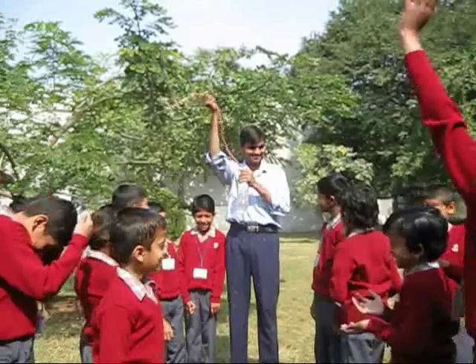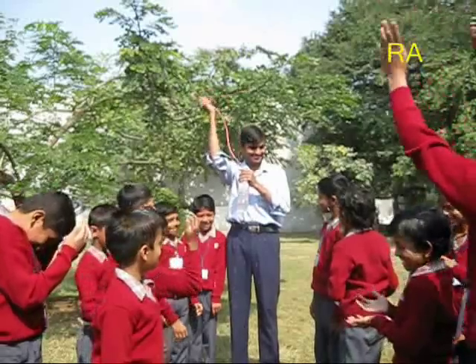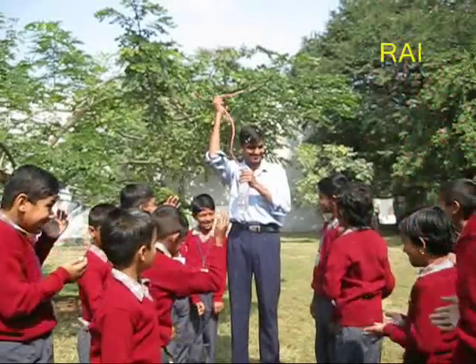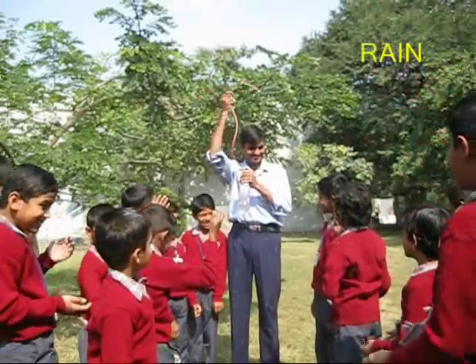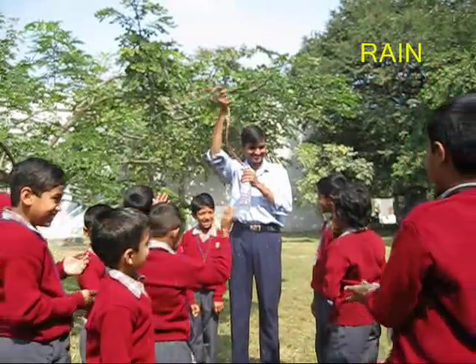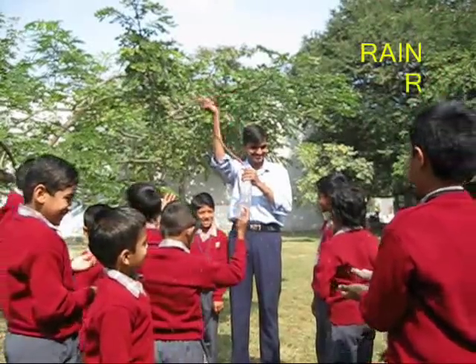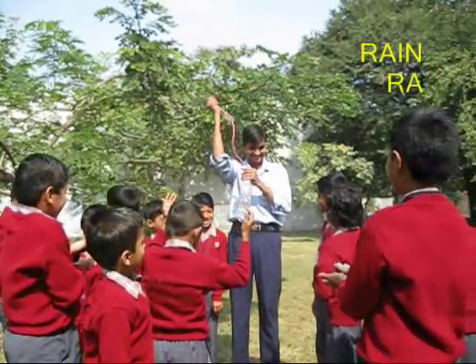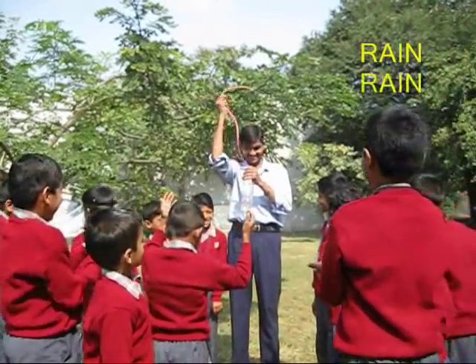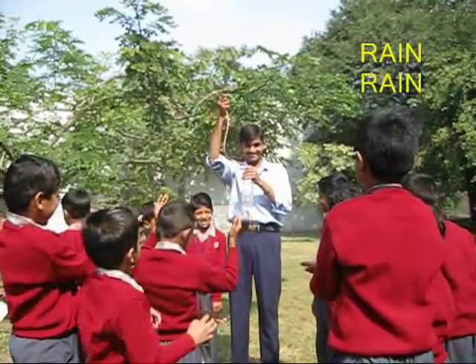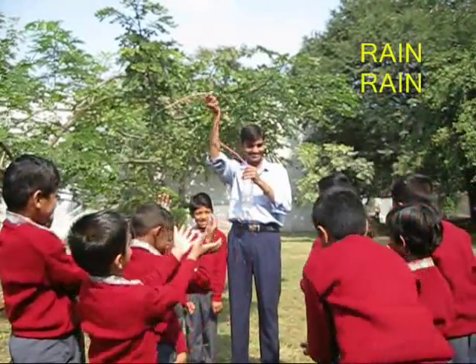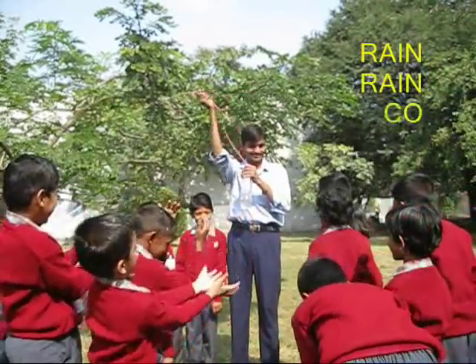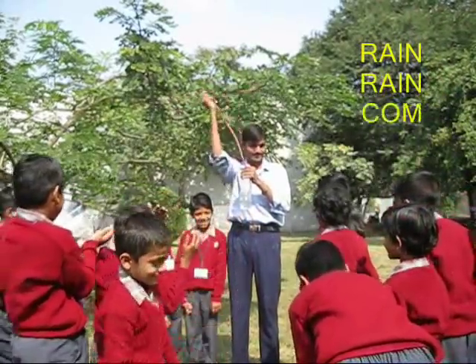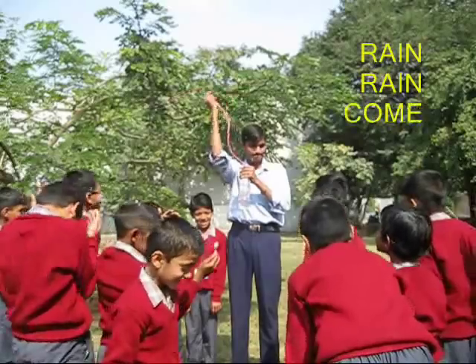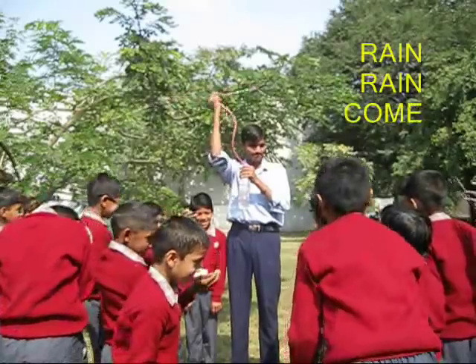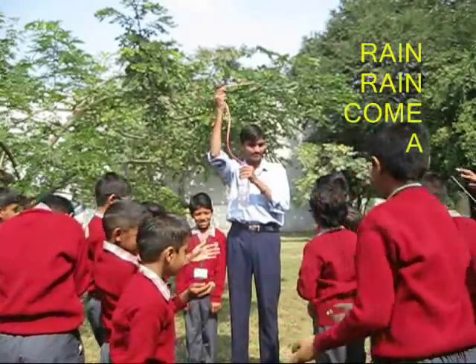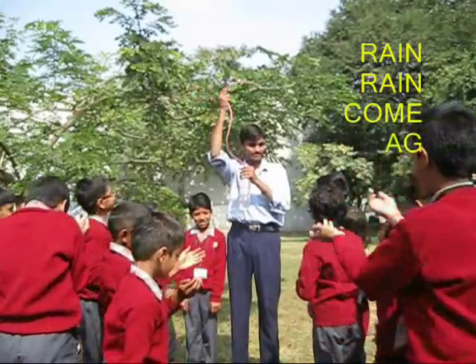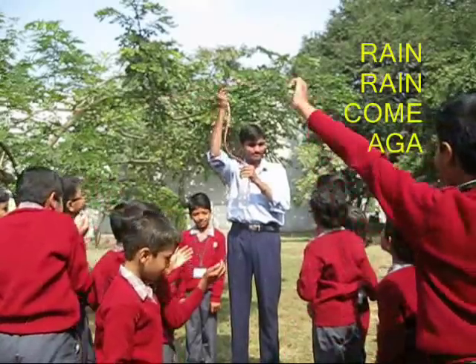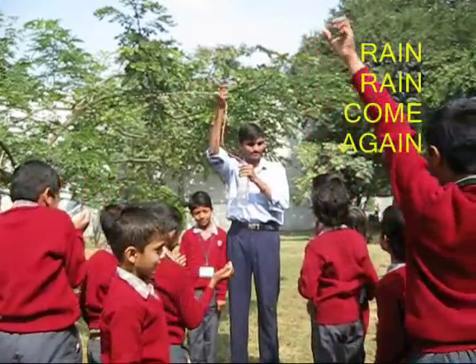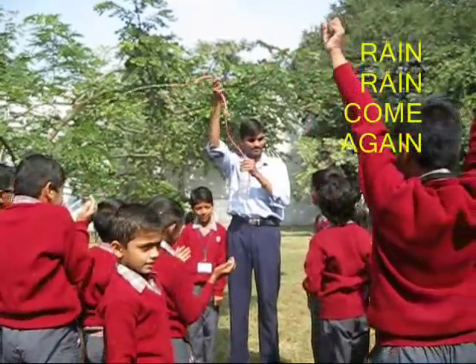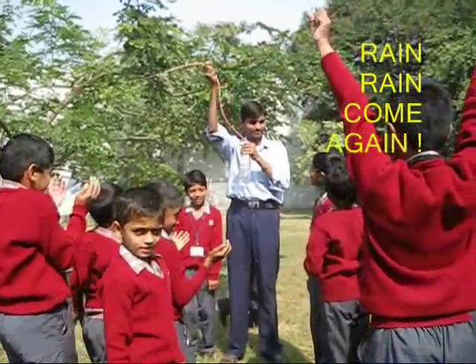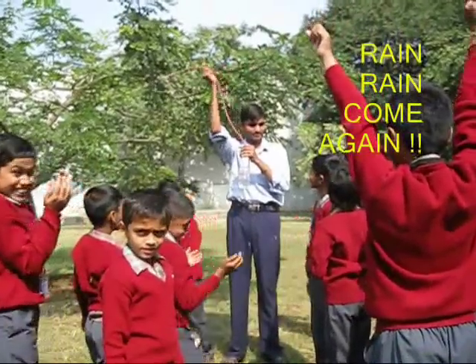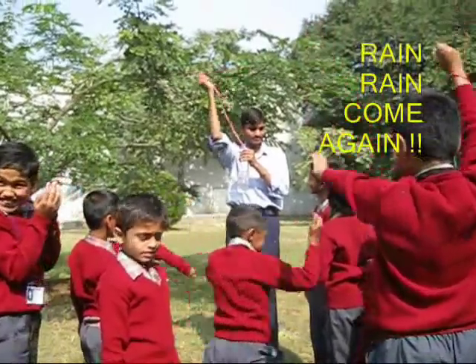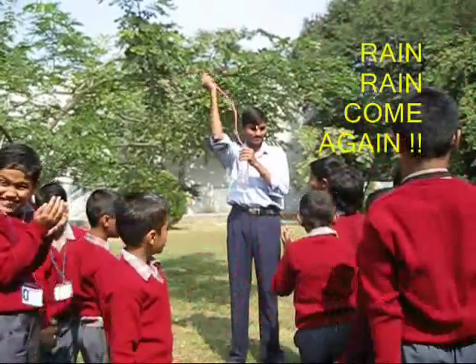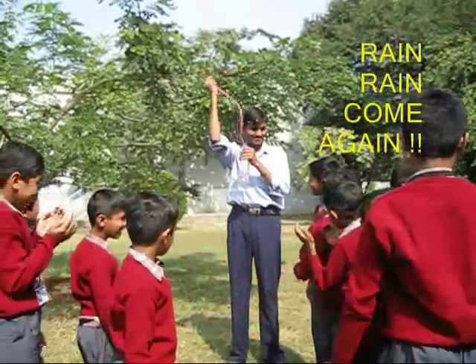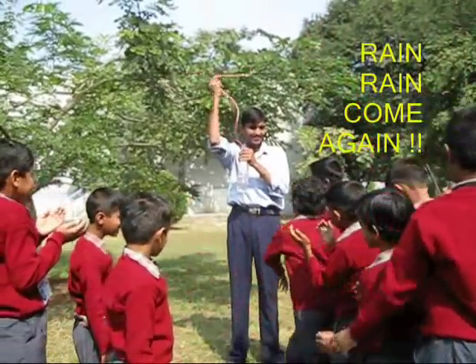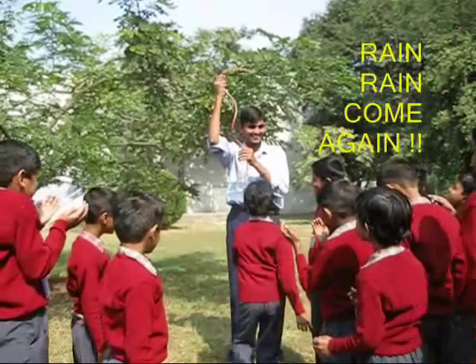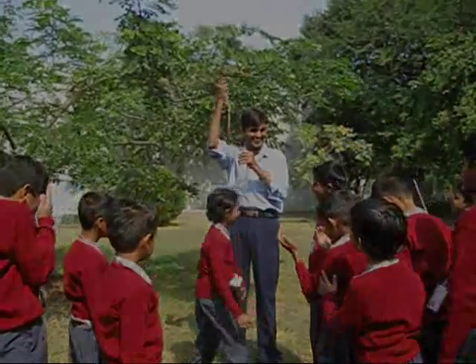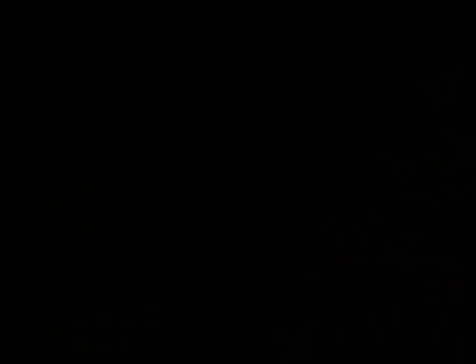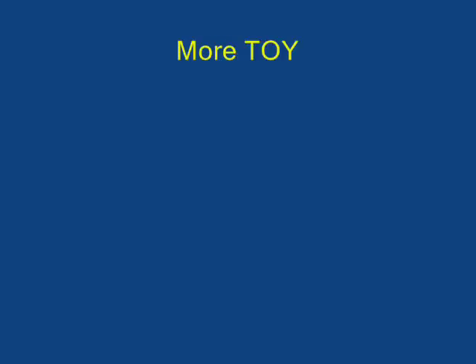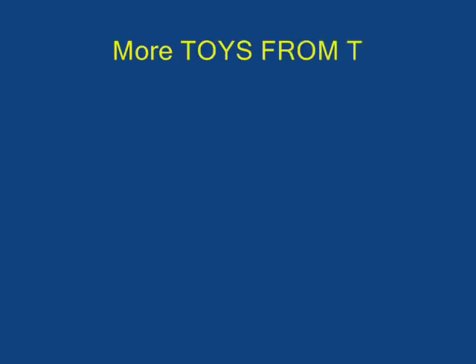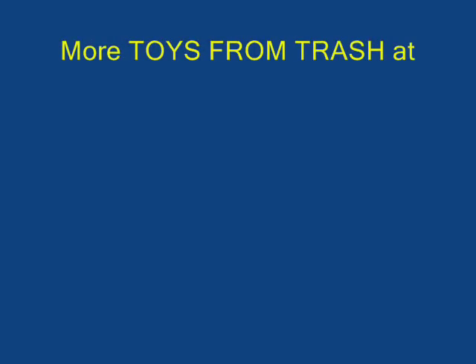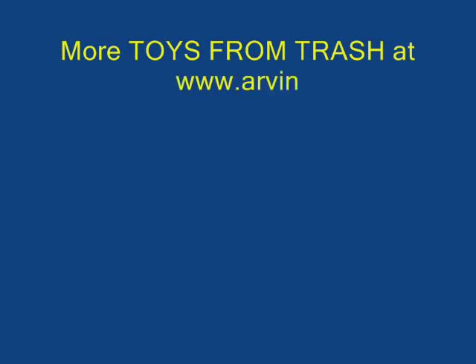Here there are children enjoying this artificial rain. It is great fun to perform this experiment on a very hot day — you can produce your own rain.